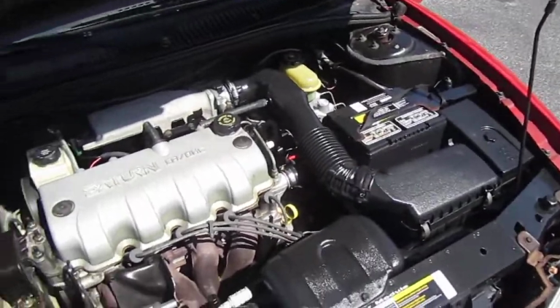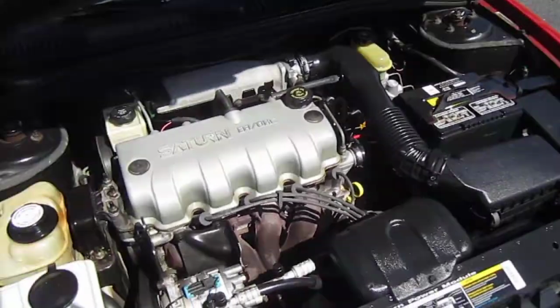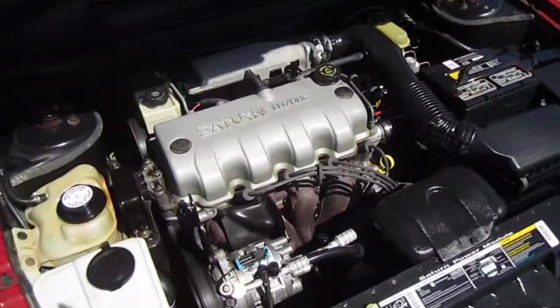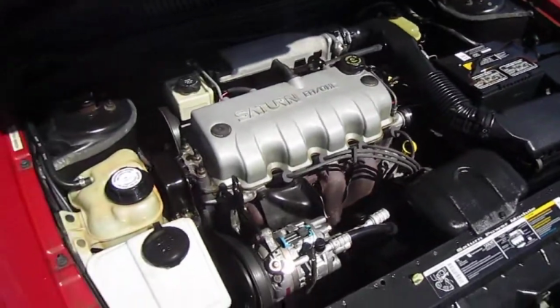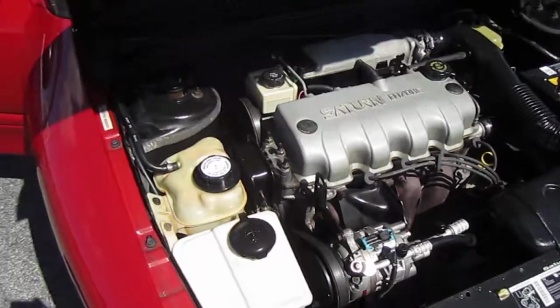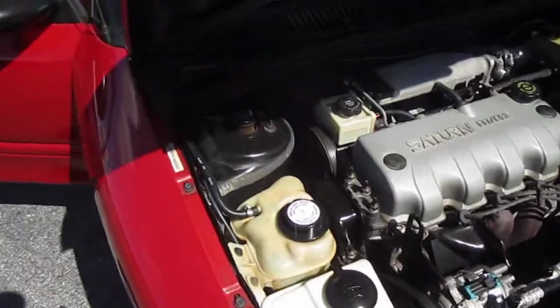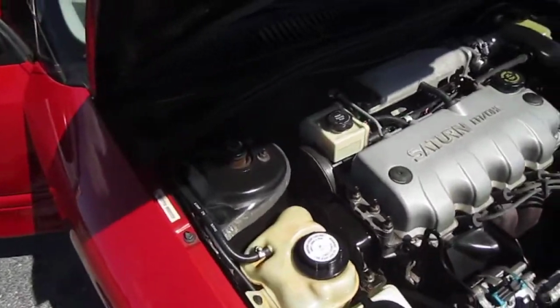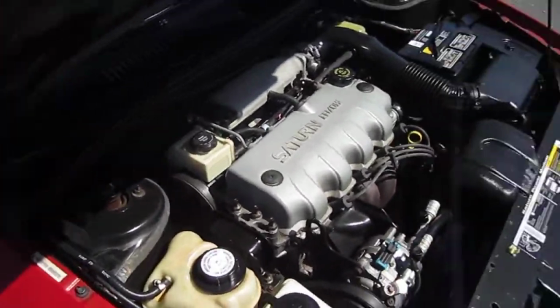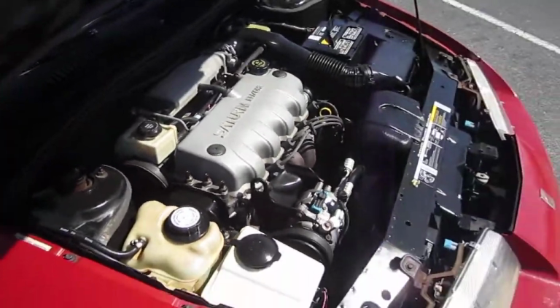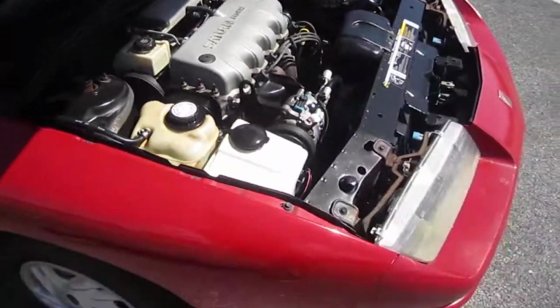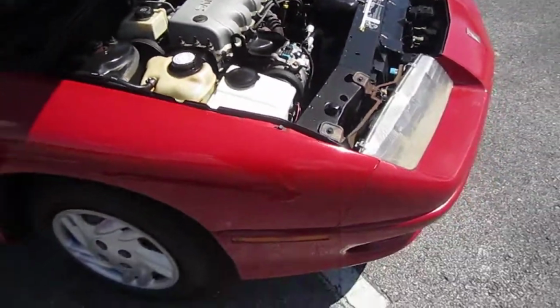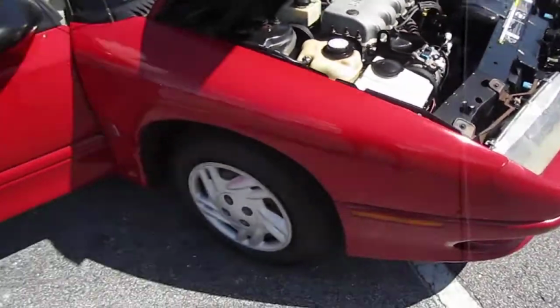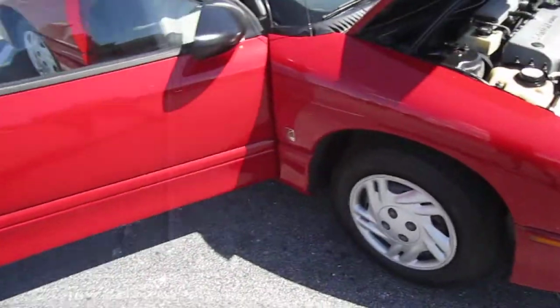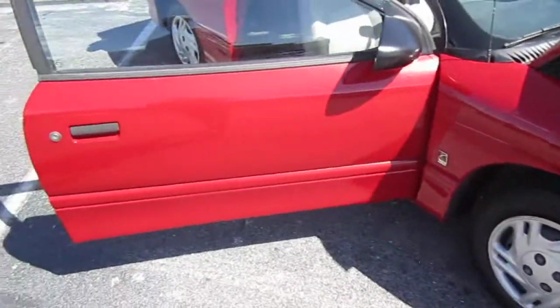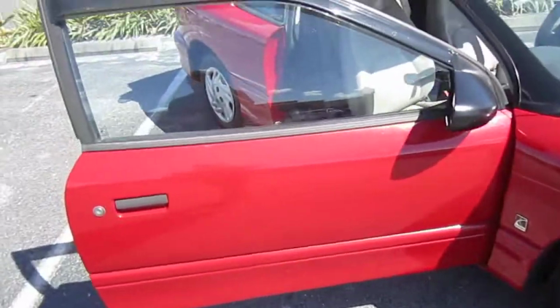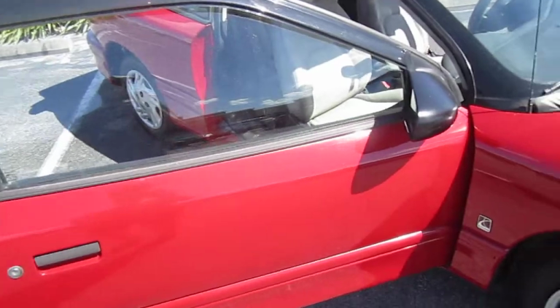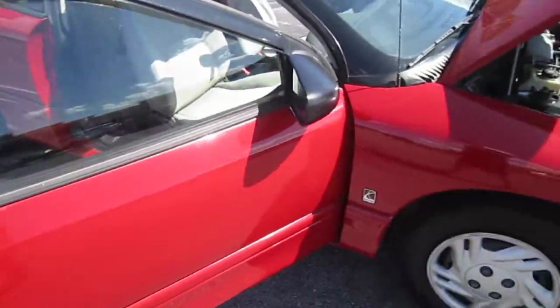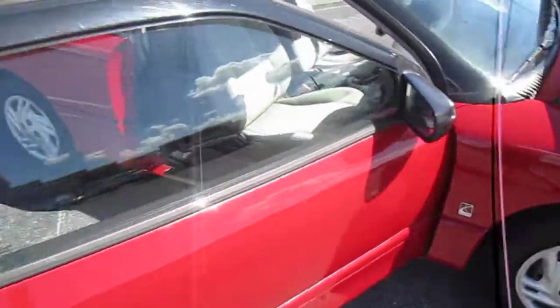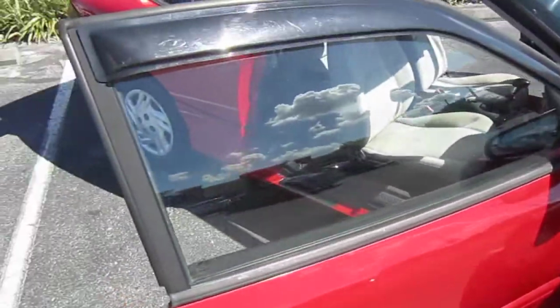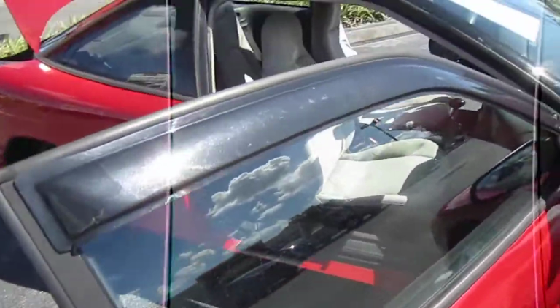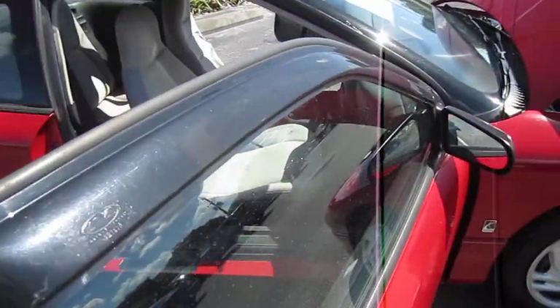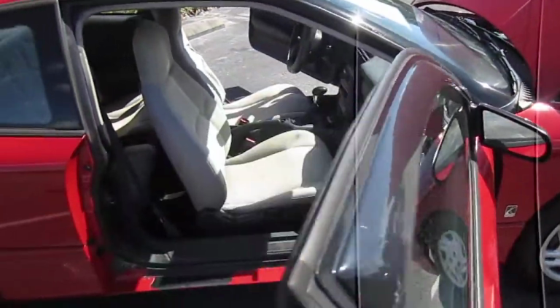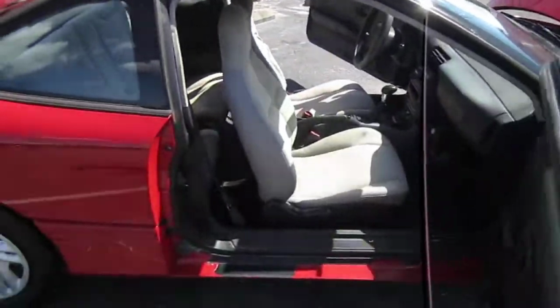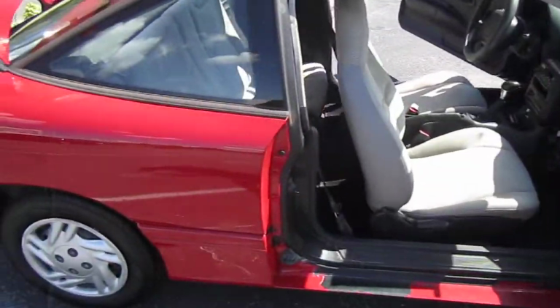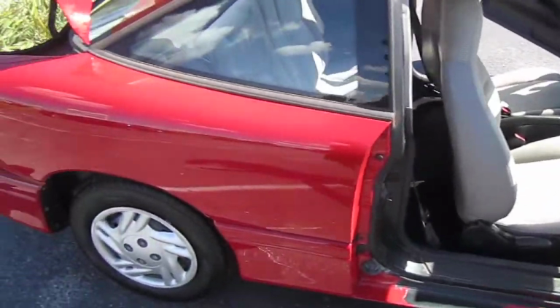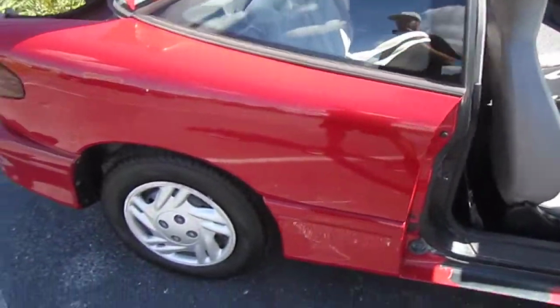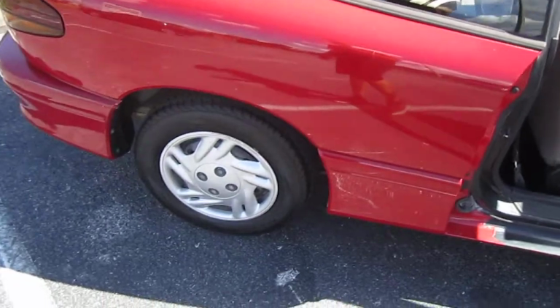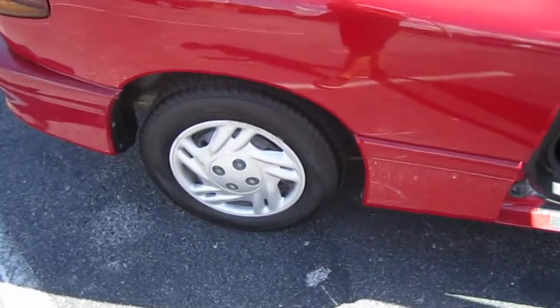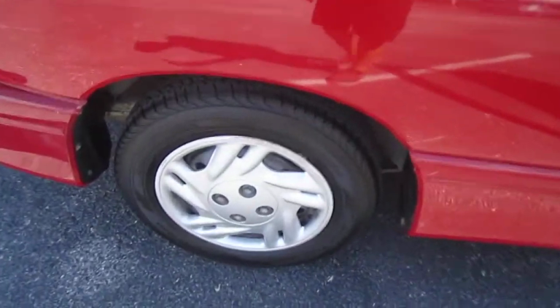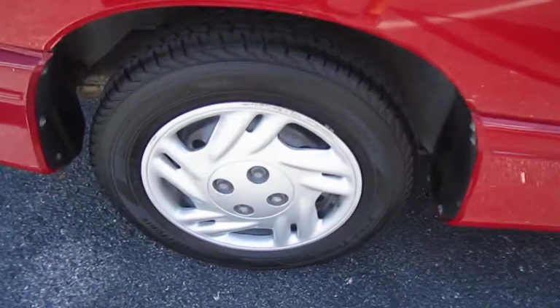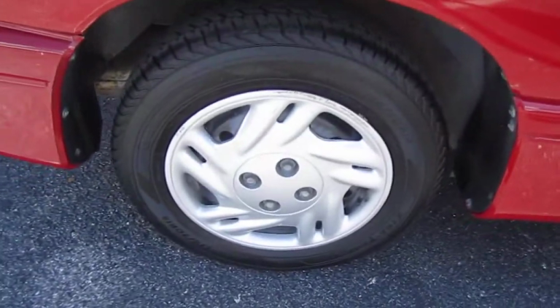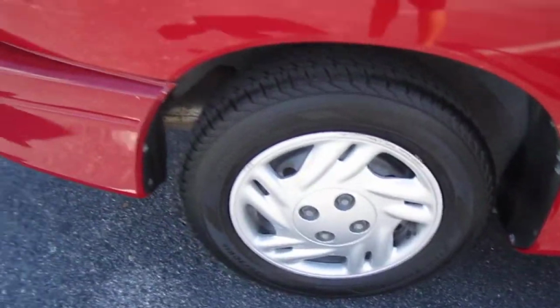It's all powered by the 1.9 single overhead cam four-cylinder engine, and it is a five-speed, so it kind of has that racy look. It comes with rain guards, and the maintenance is up-to-date.